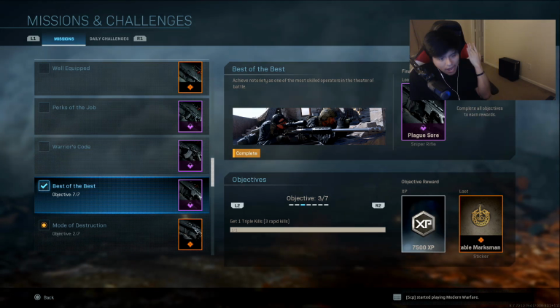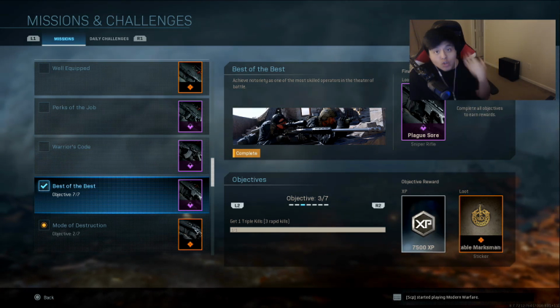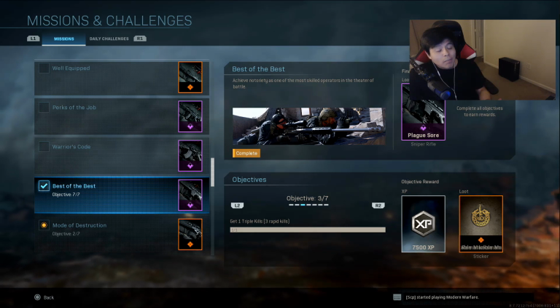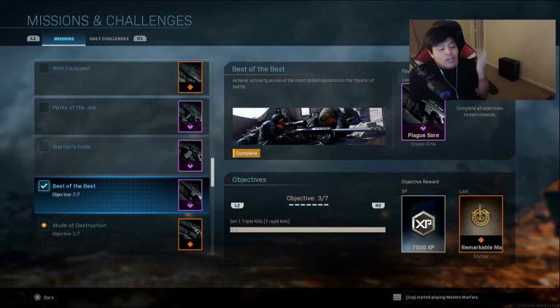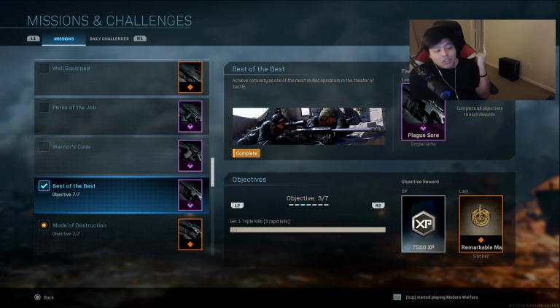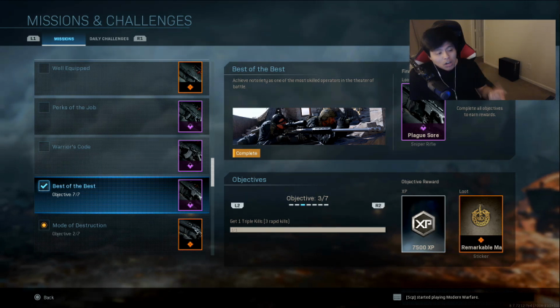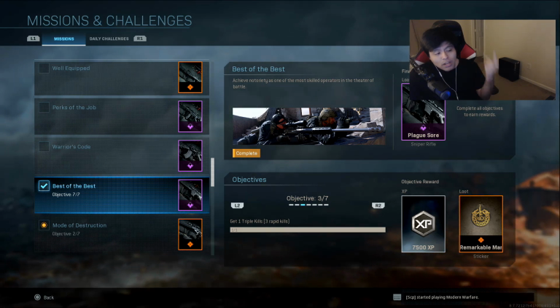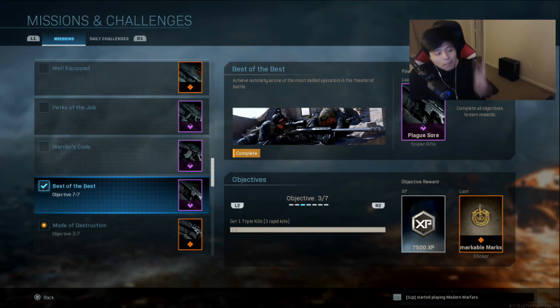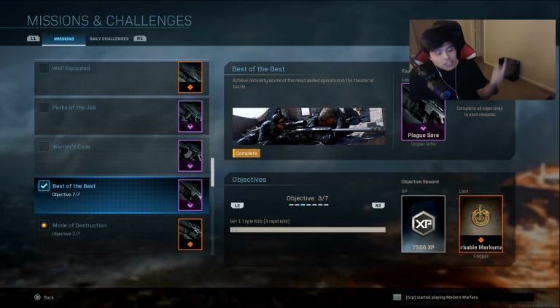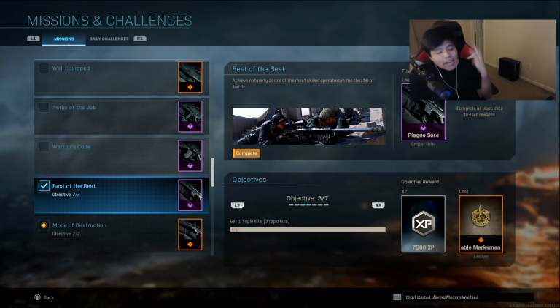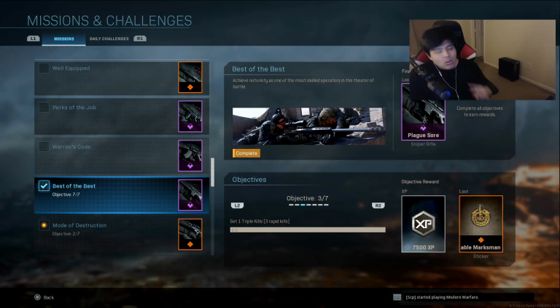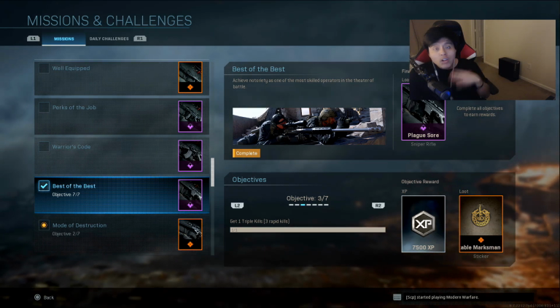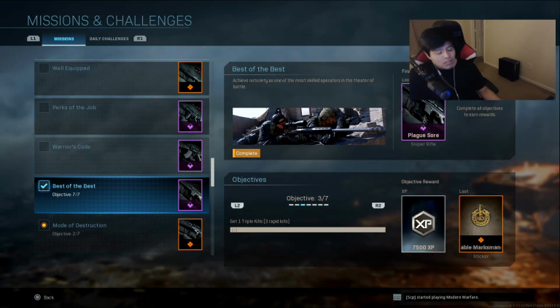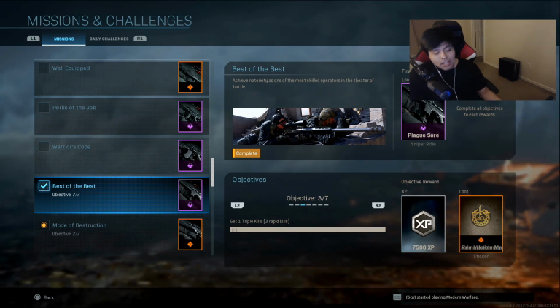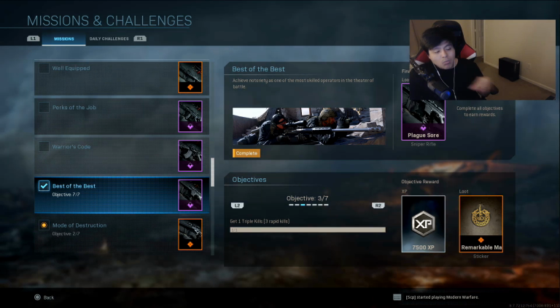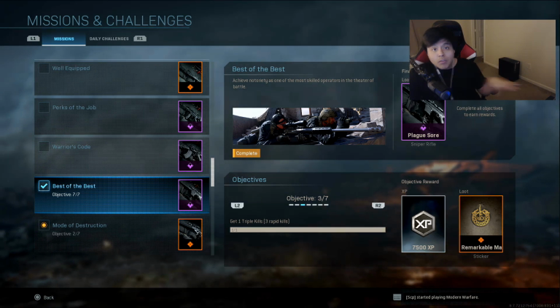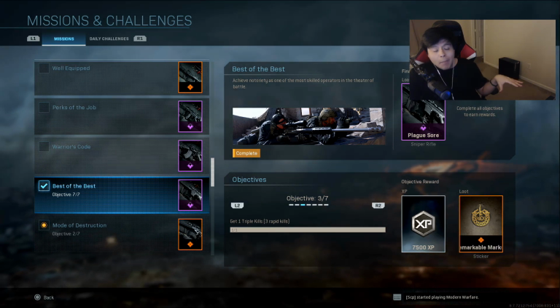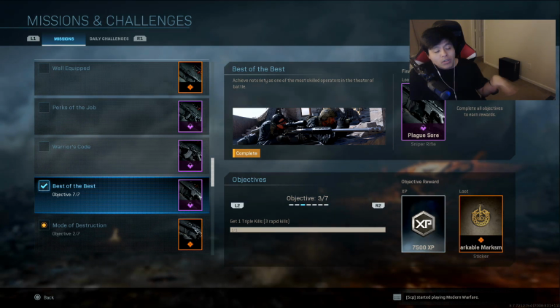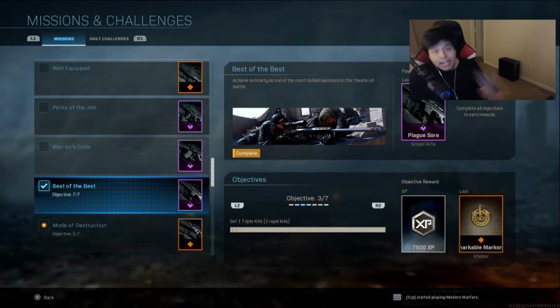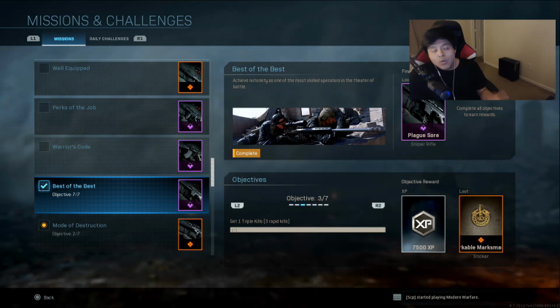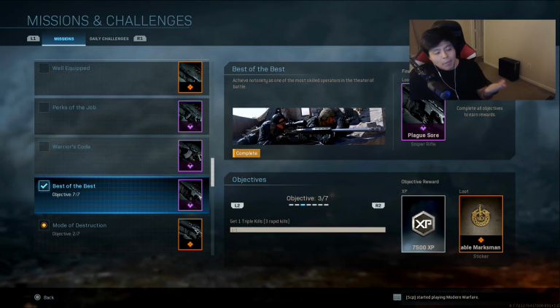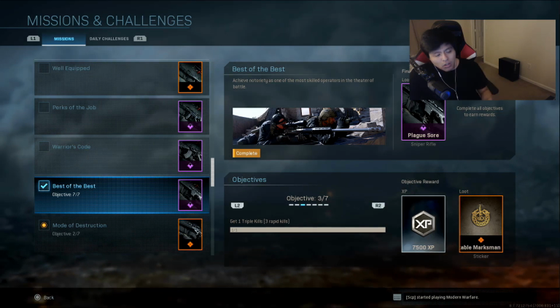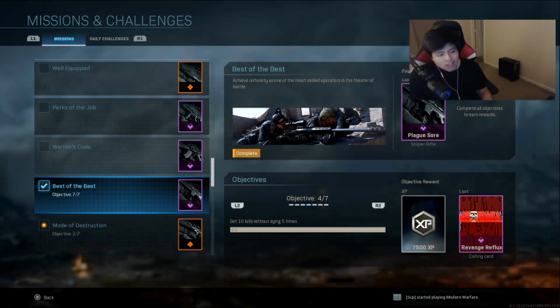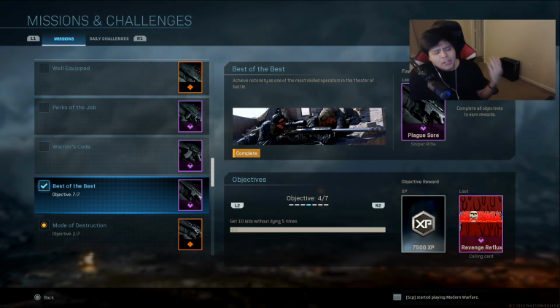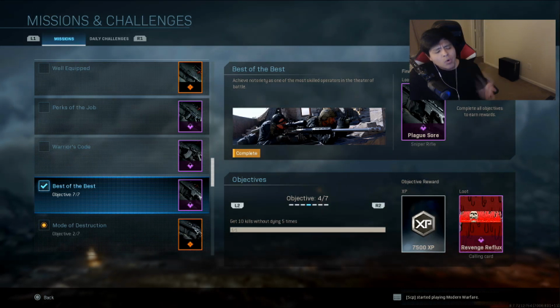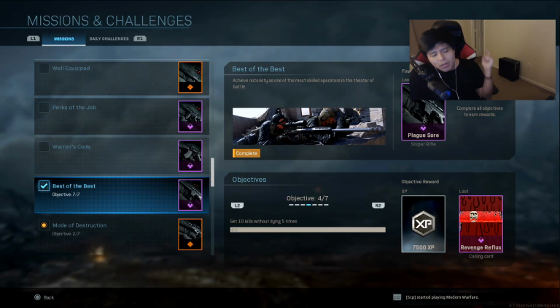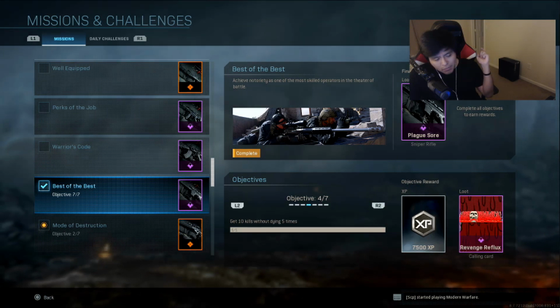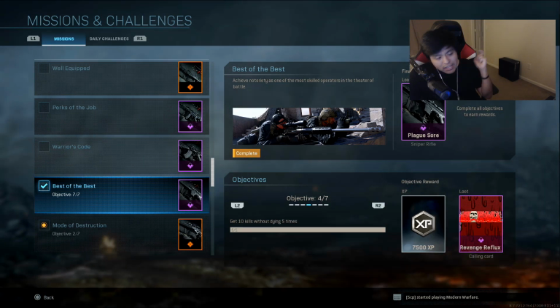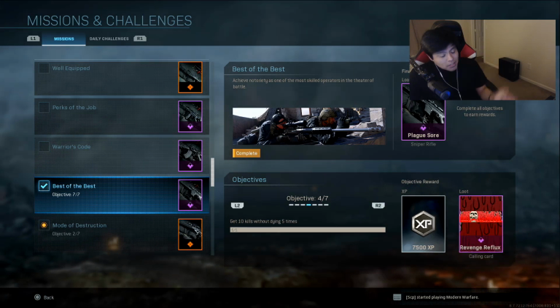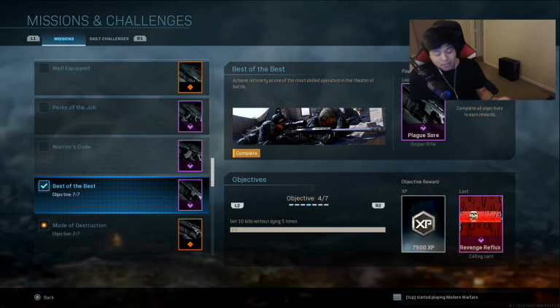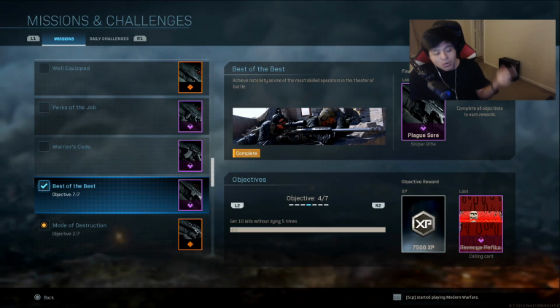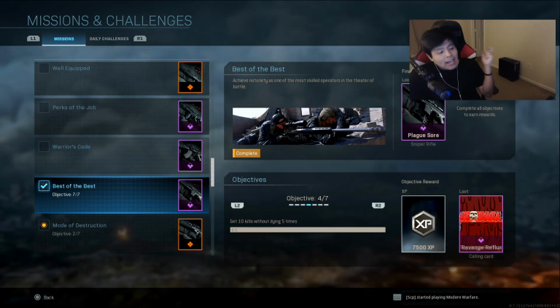Objective three is to get one triple kill - that's three rapid kills, pretty self-explanatory. I do recommend you guys go to Hardpoint, Domination, Headquarters - all those objective game modes give you a better opportunity to get rapid kills.